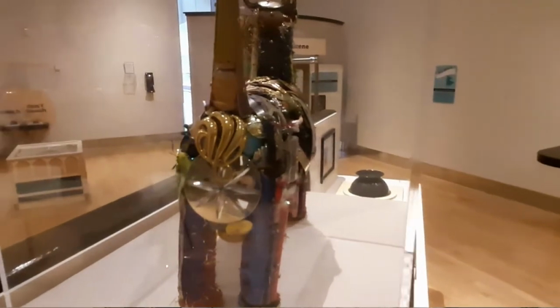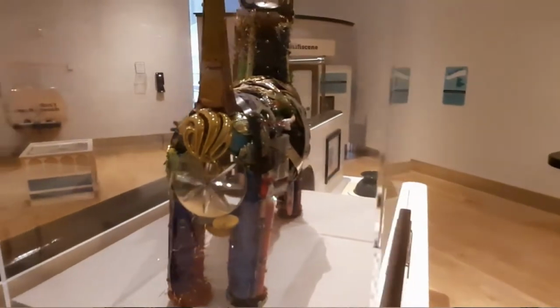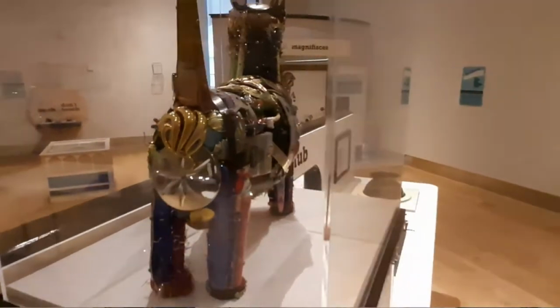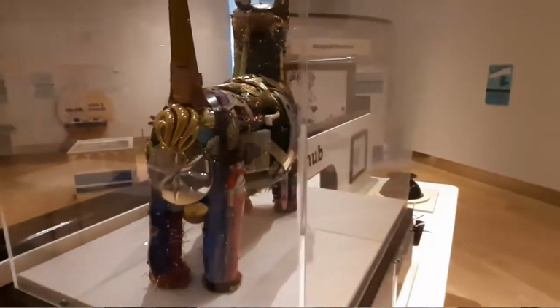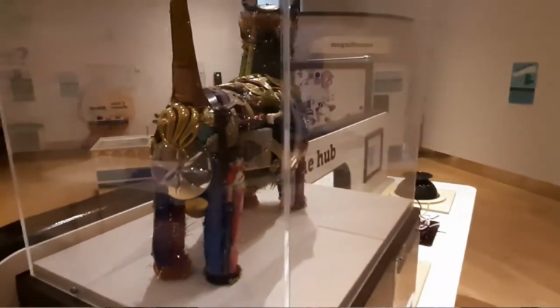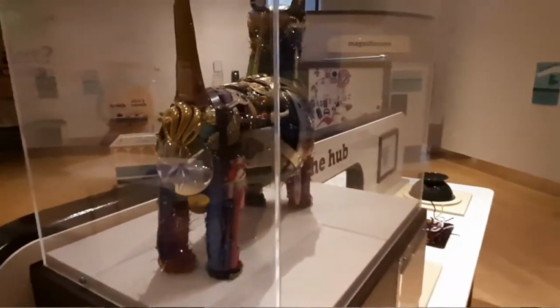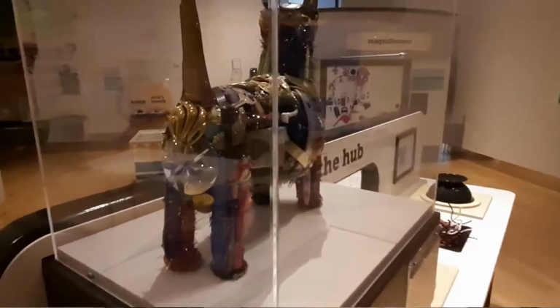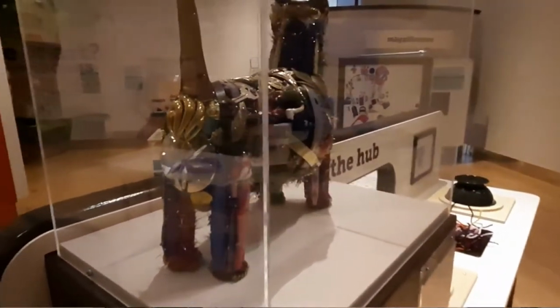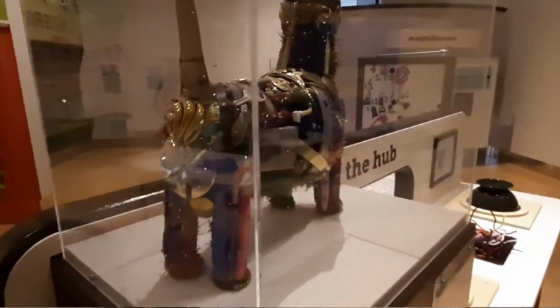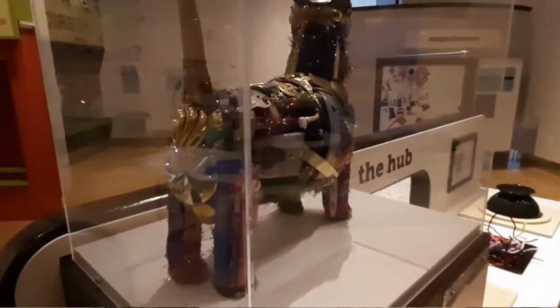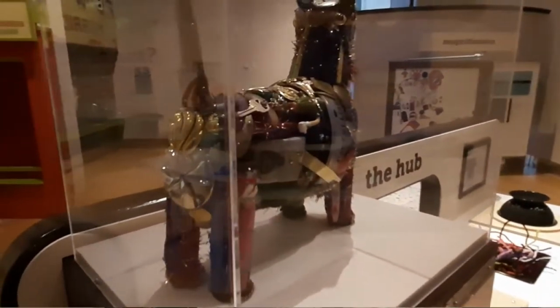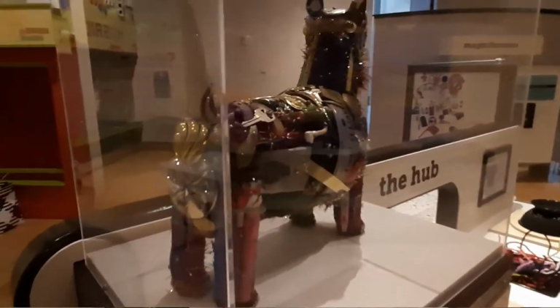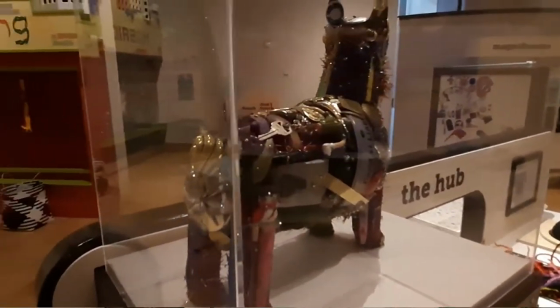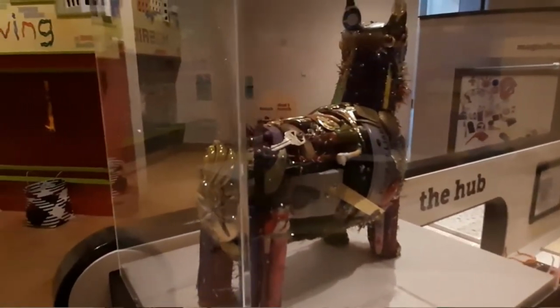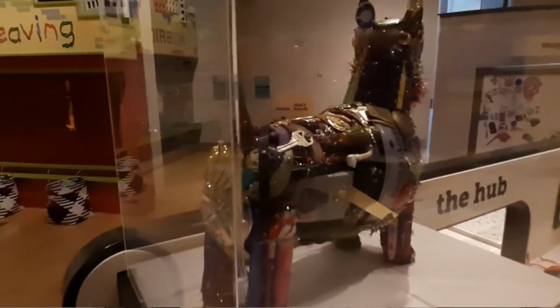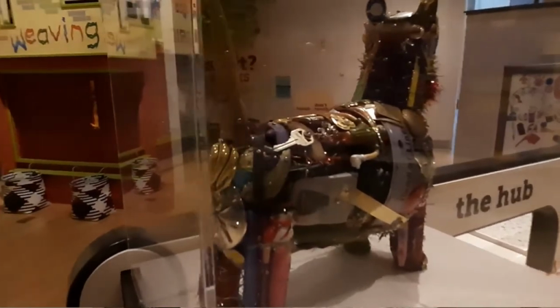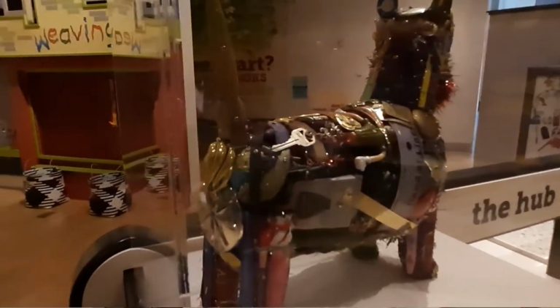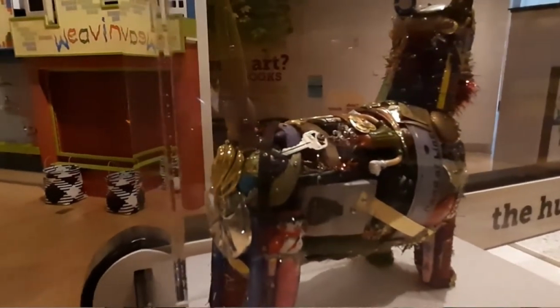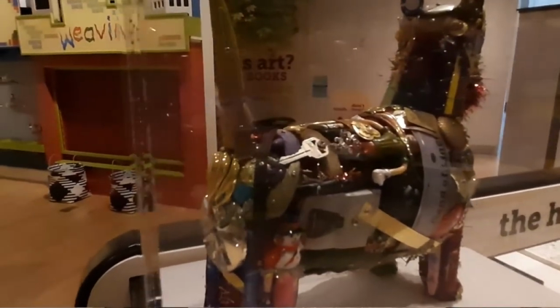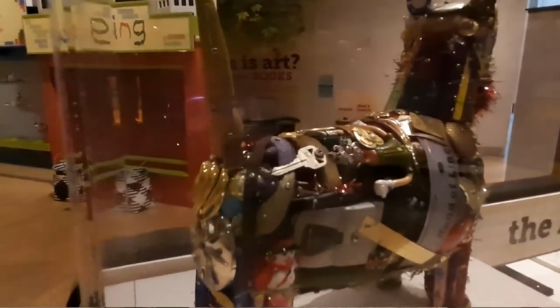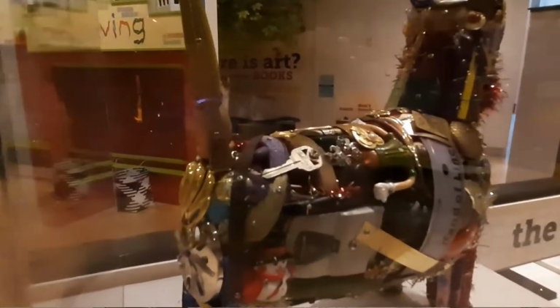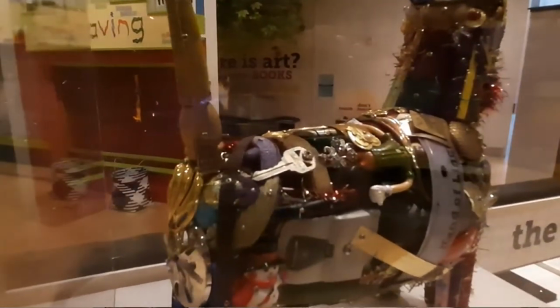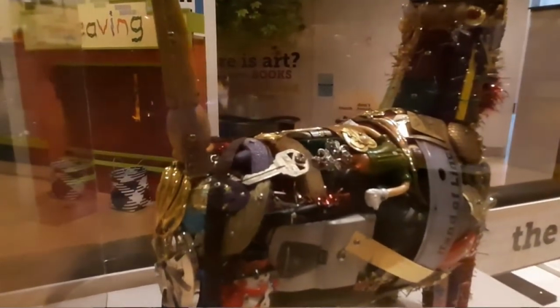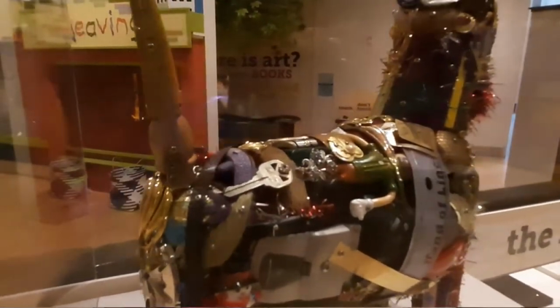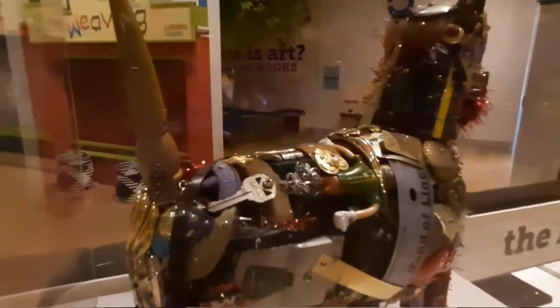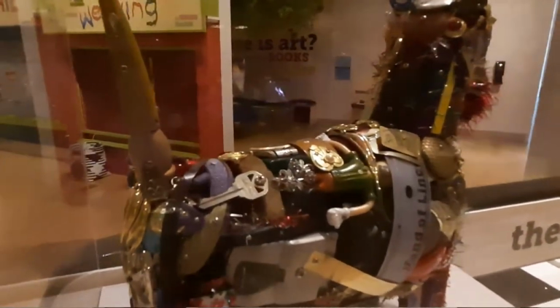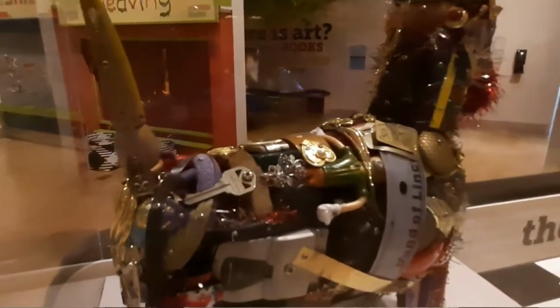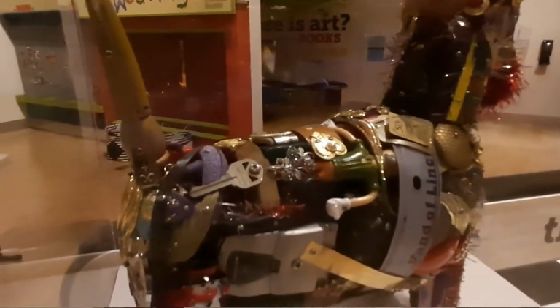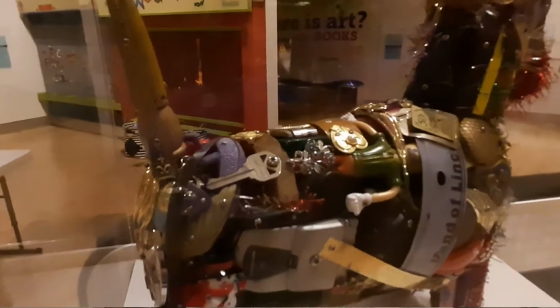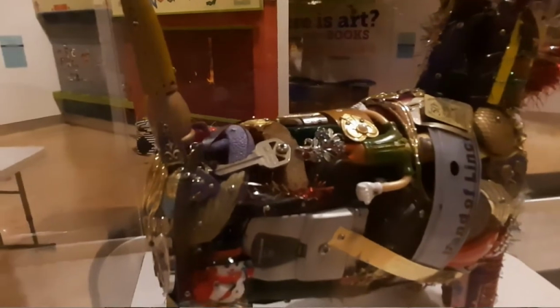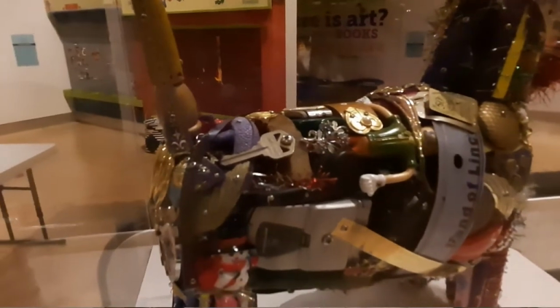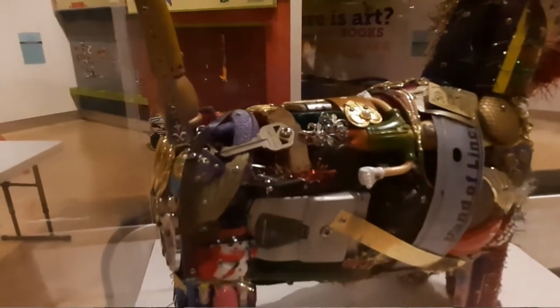Now, I think it's great that the K-3 students Leo met with were able to learn firsthand that art materials can be found just about anywhere.